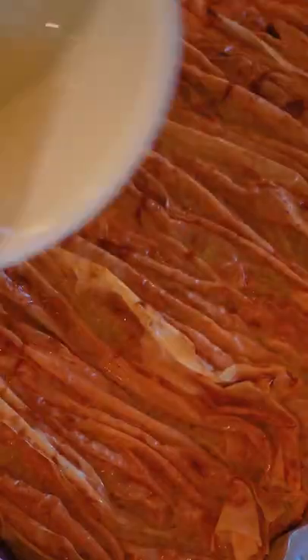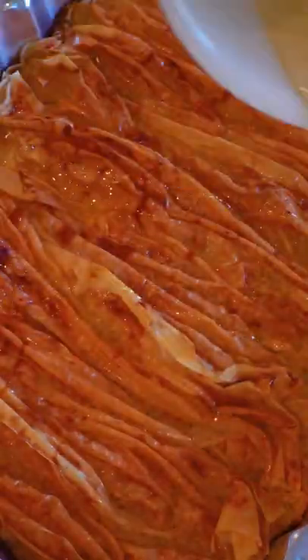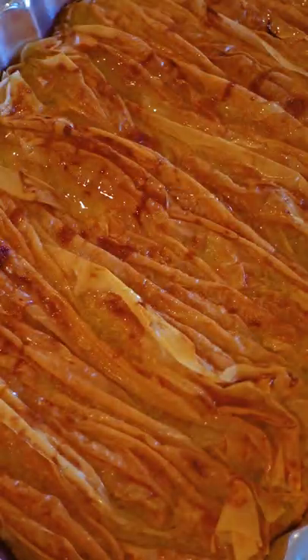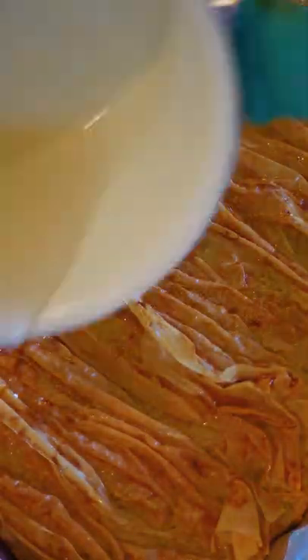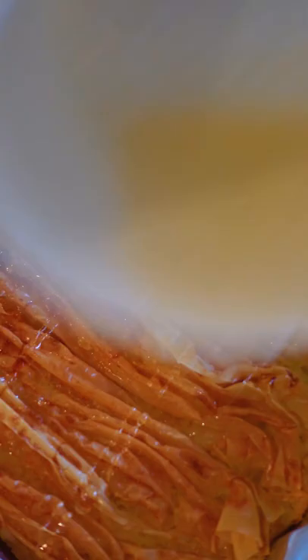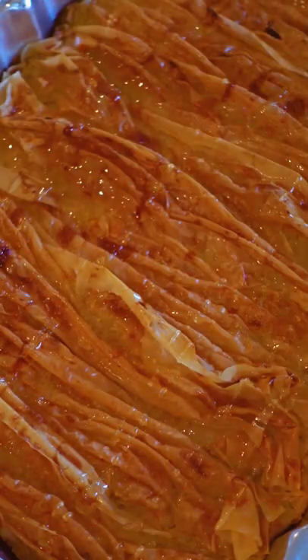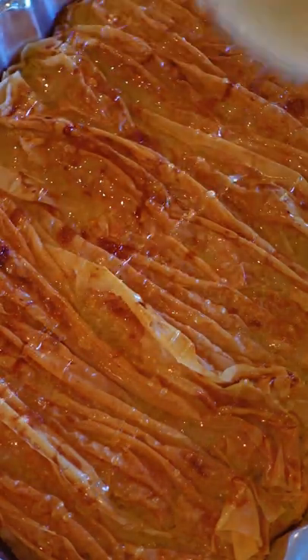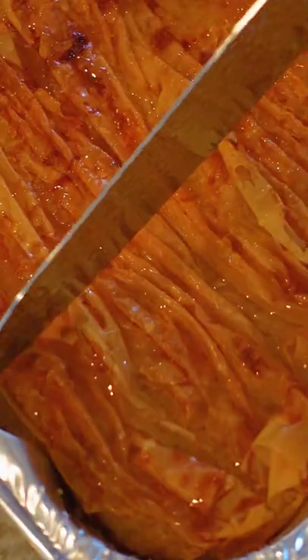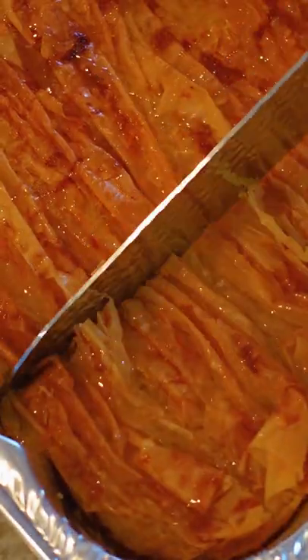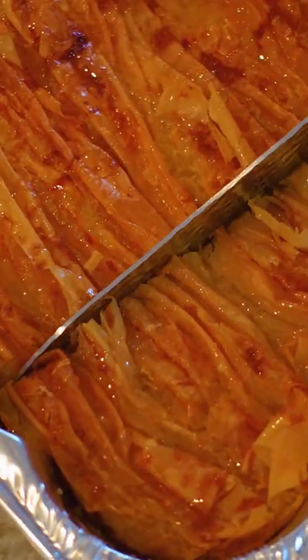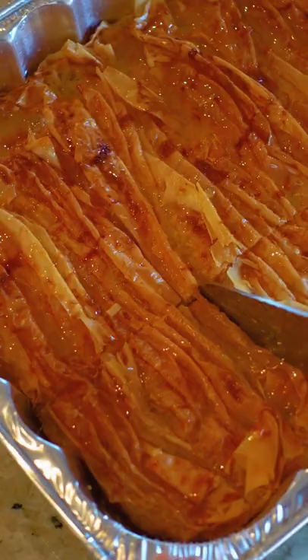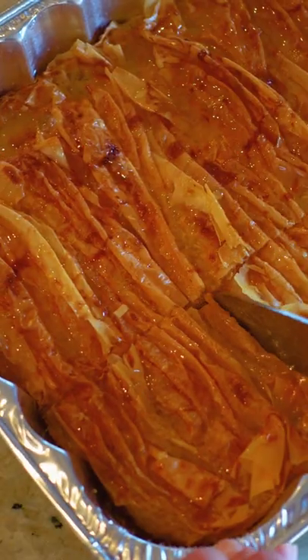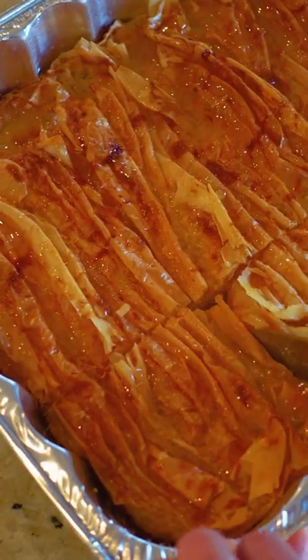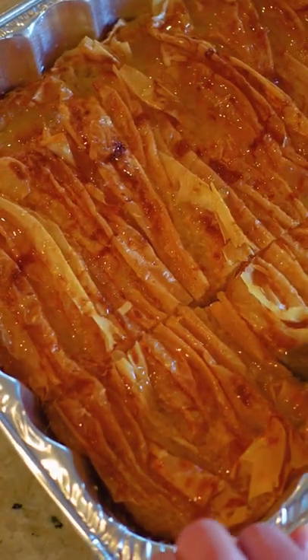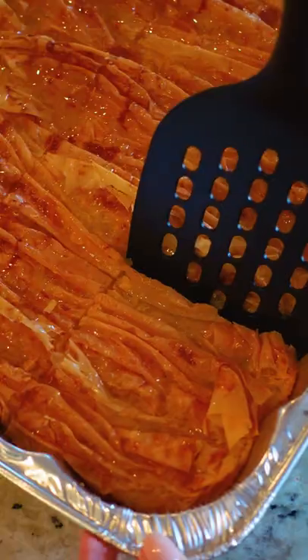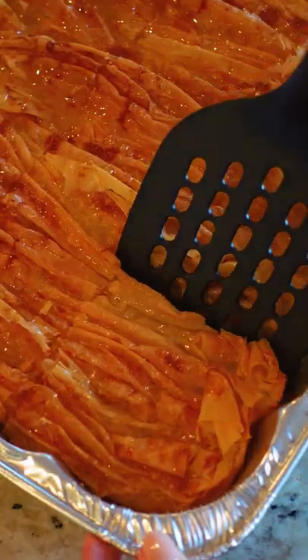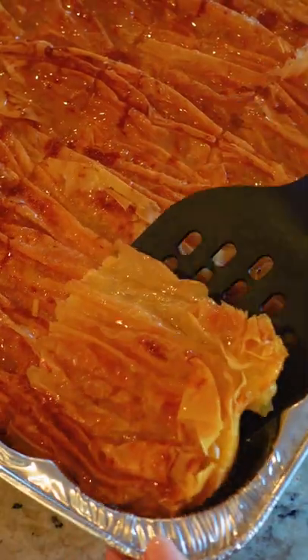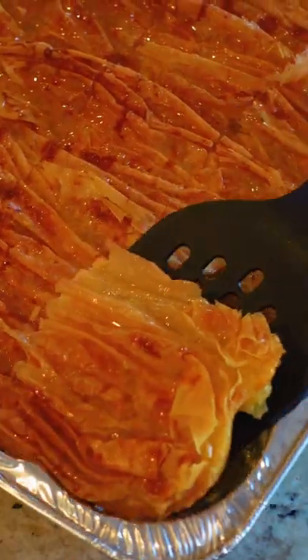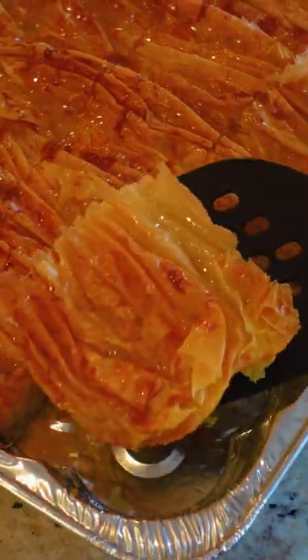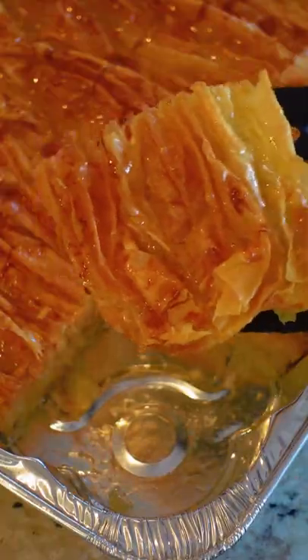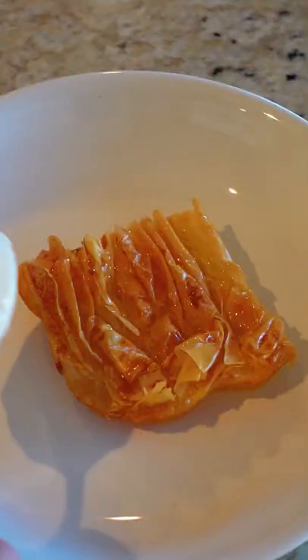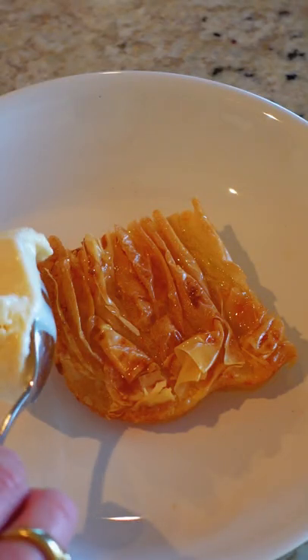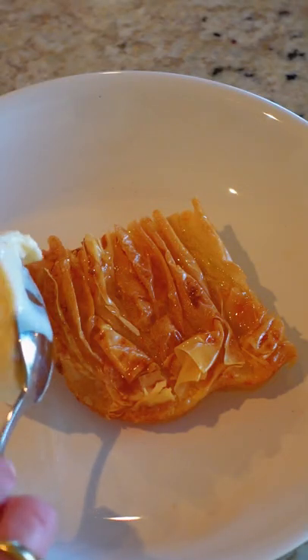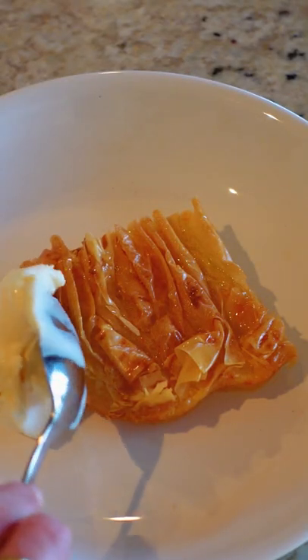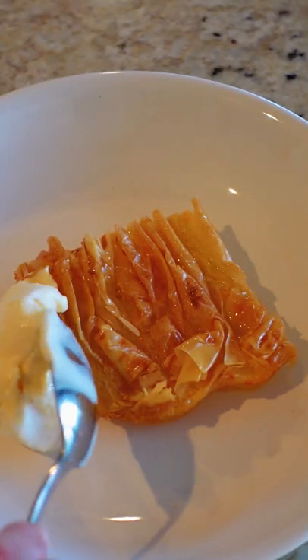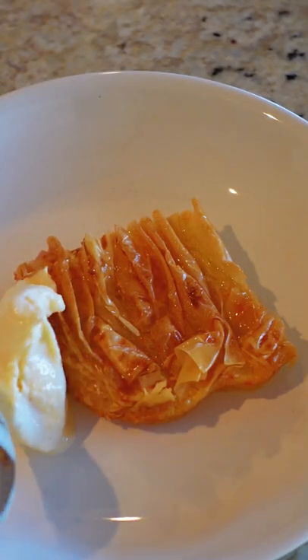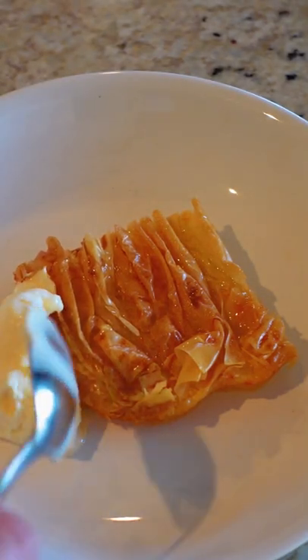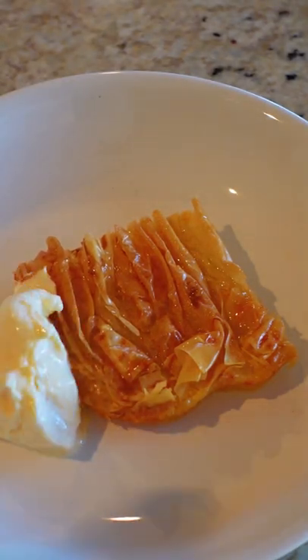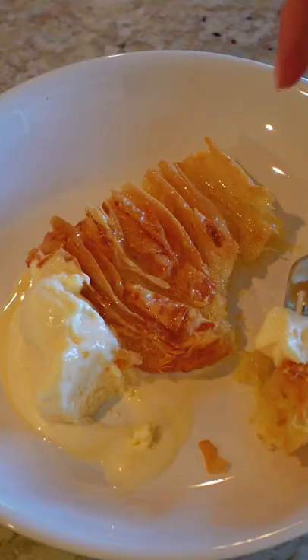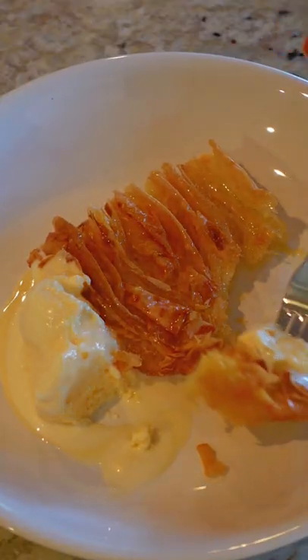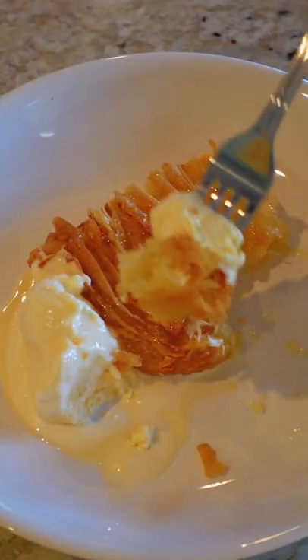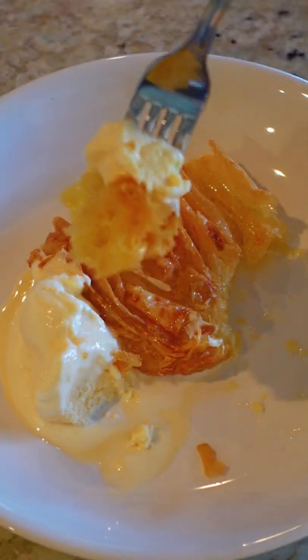And look at this flaky golden beauty. This is light, crispy, and absolutely irresistible. I'd recommend topping with ice cream, but it doesn't even need it. I can't wait to make it in more flavors.